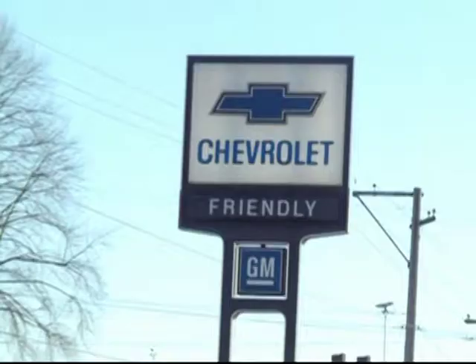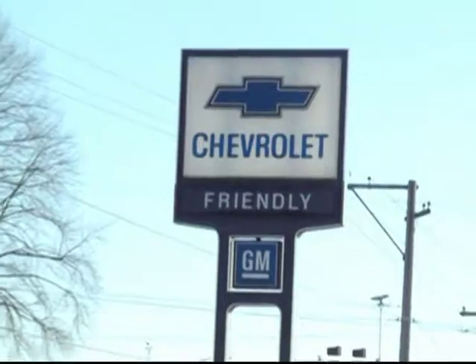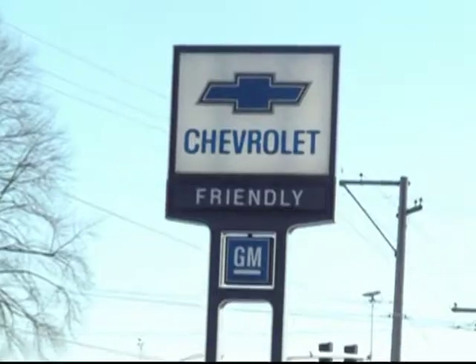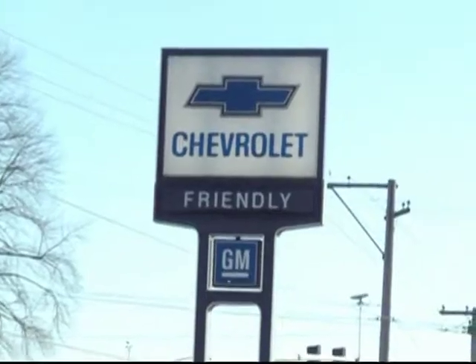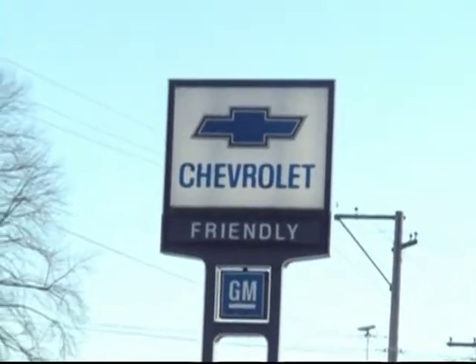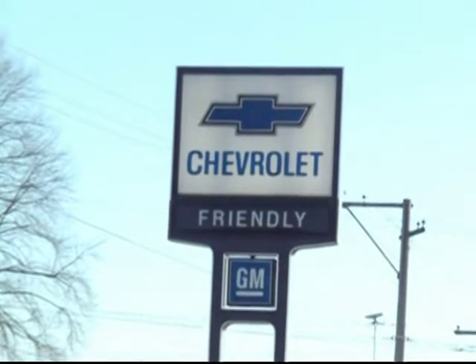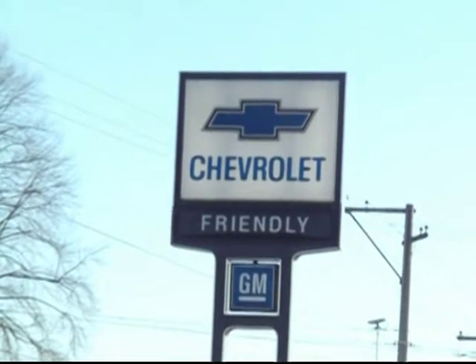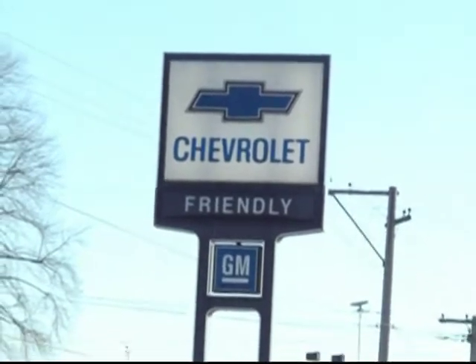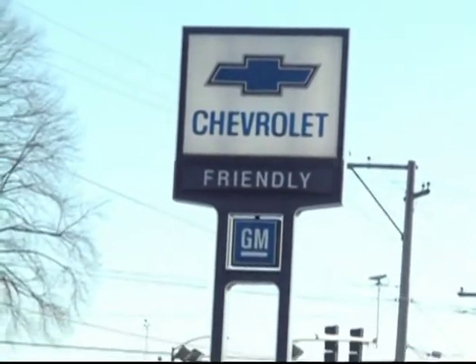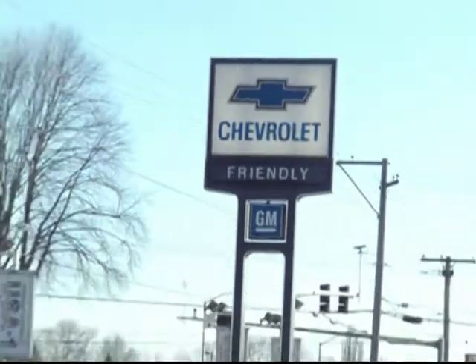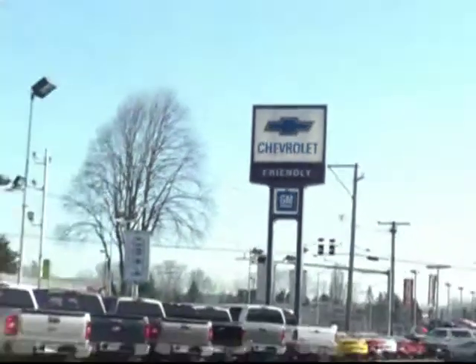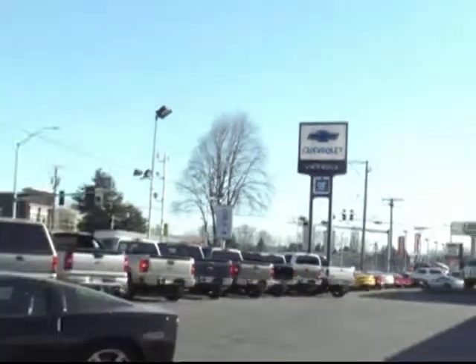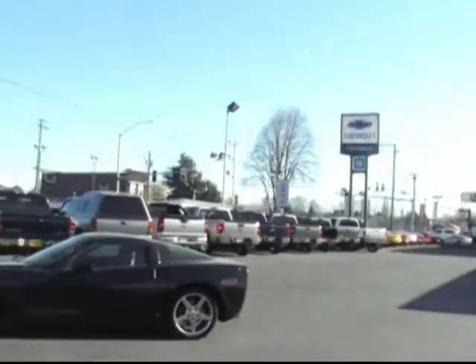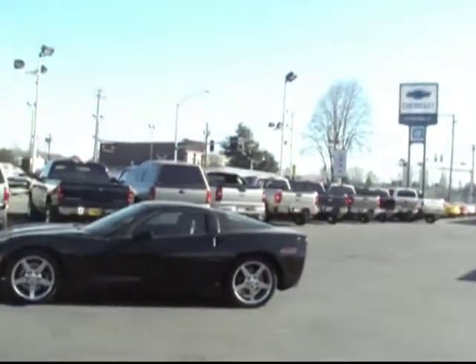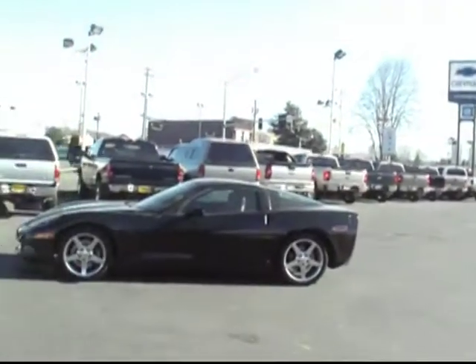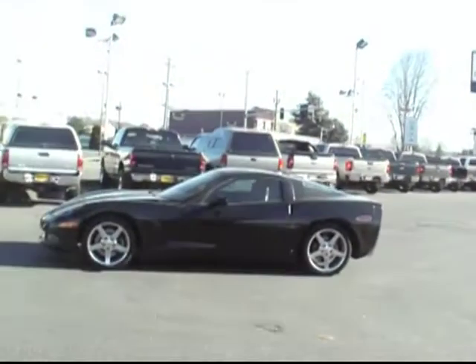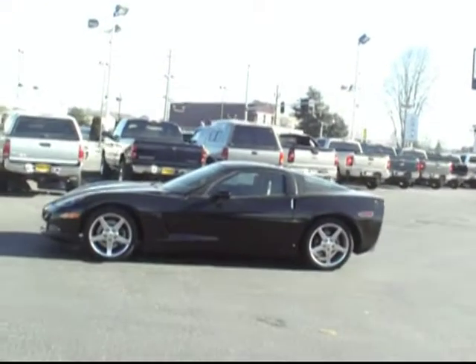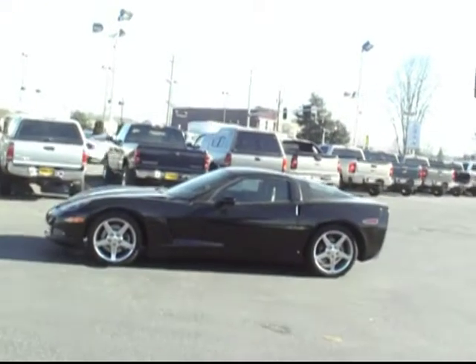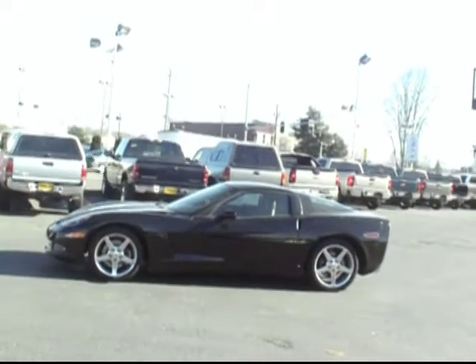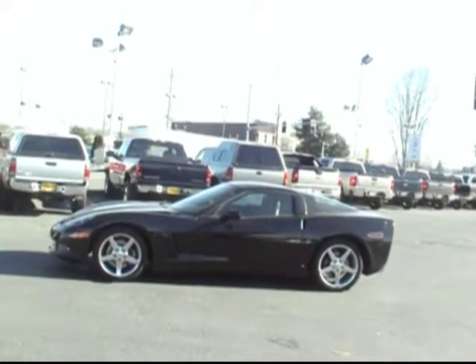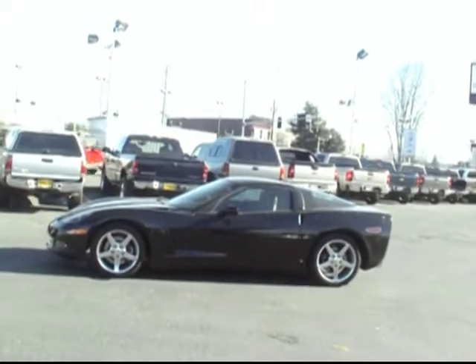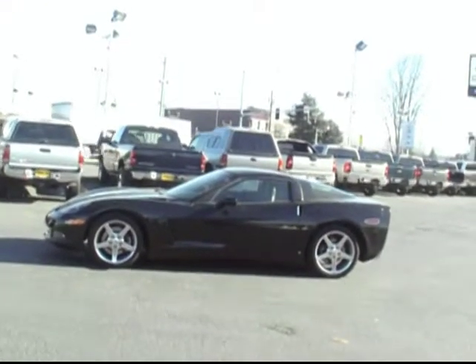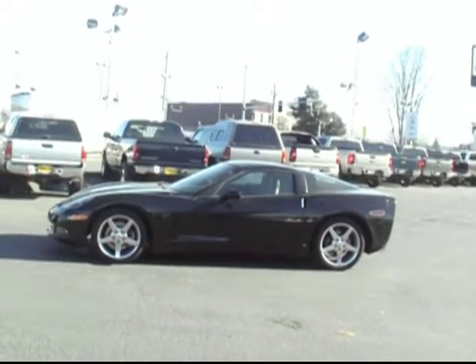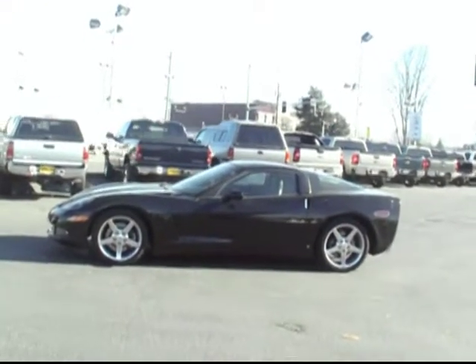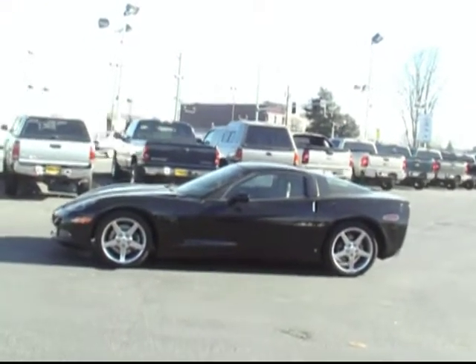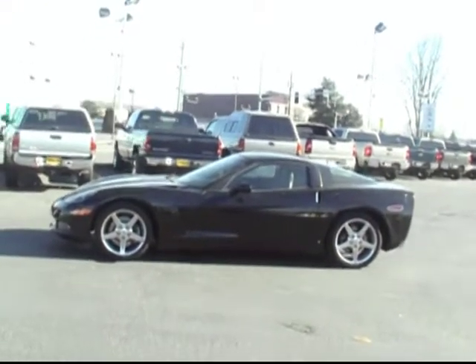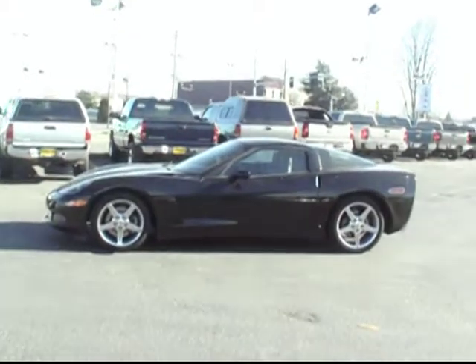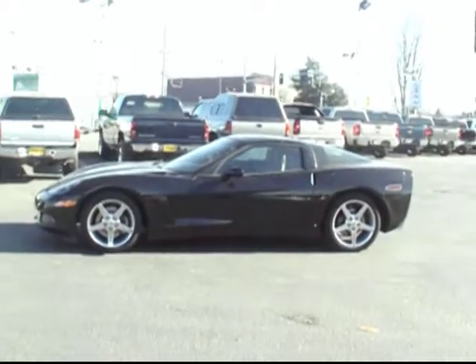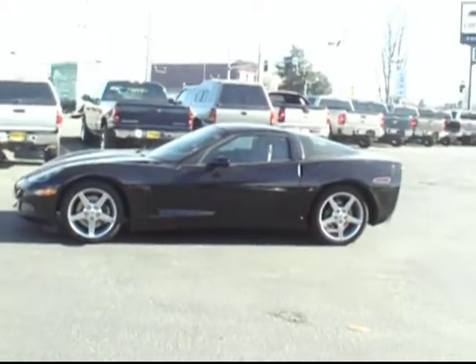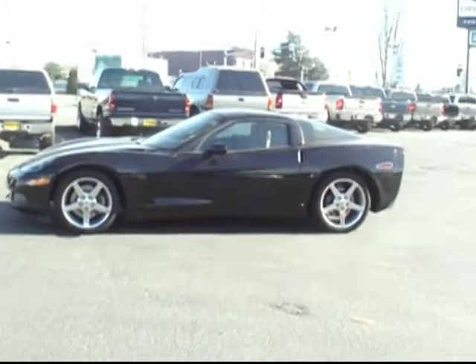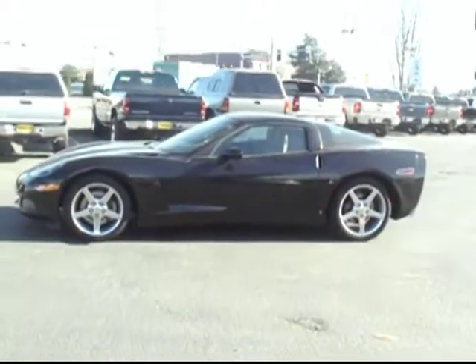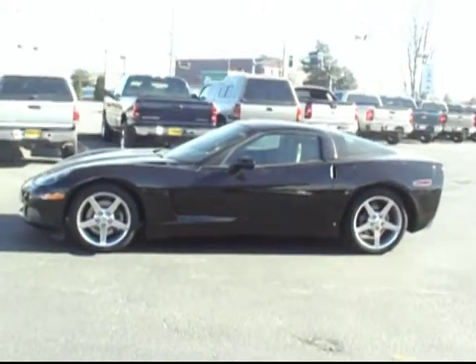Hi there. This is Brett Jacobson at Friendly Chevrolet. Got a real beauty for you today. This is our '07 Chevy Corvette.